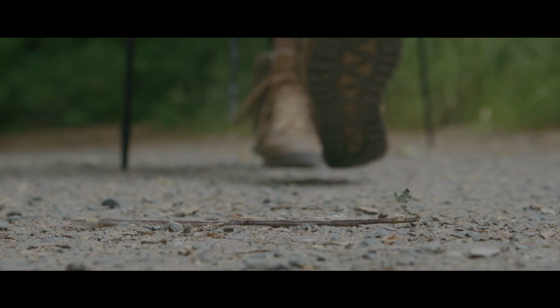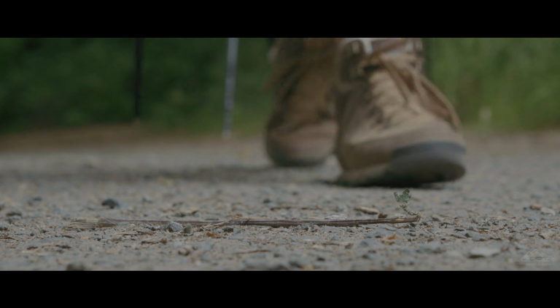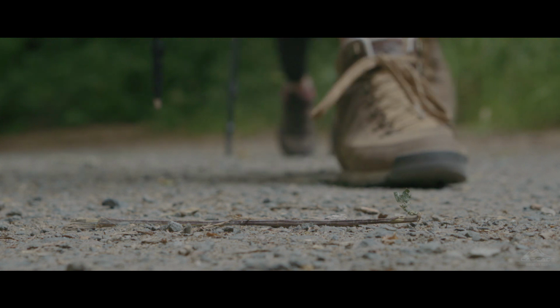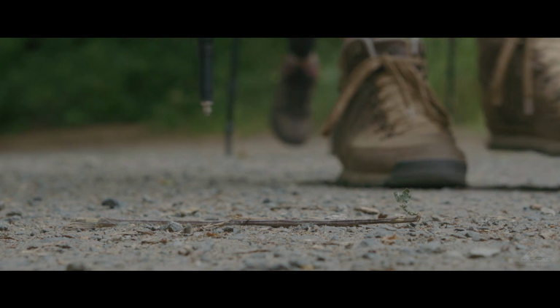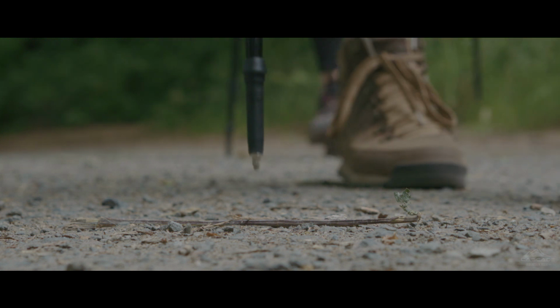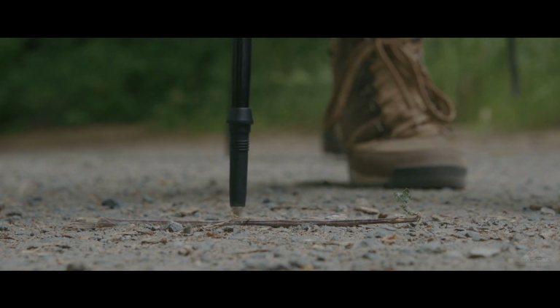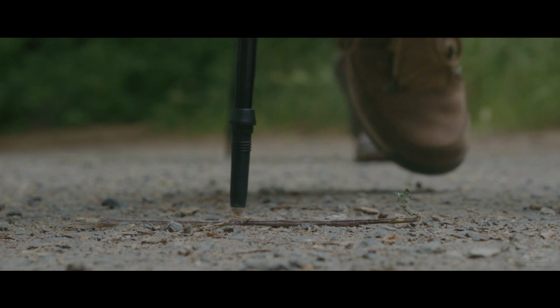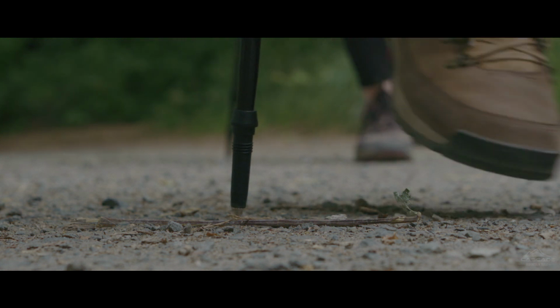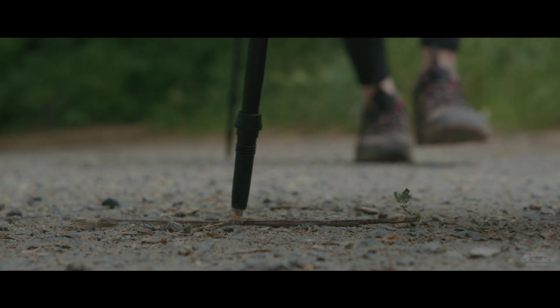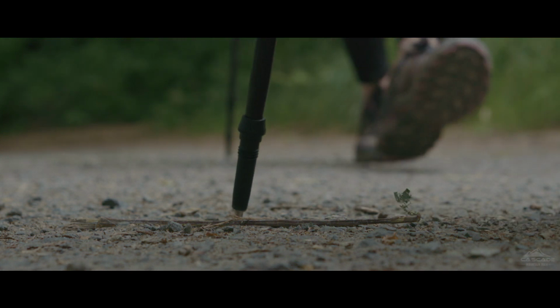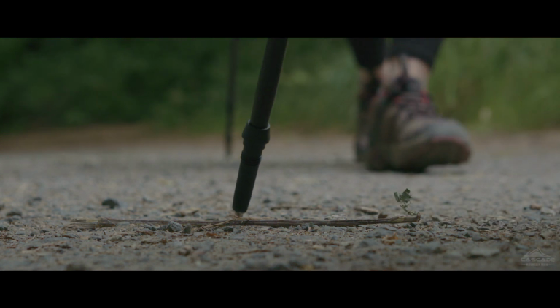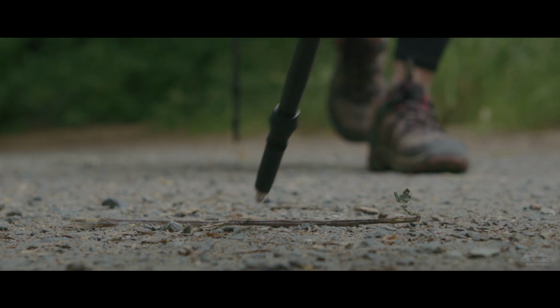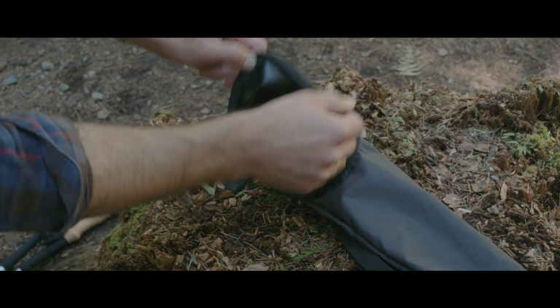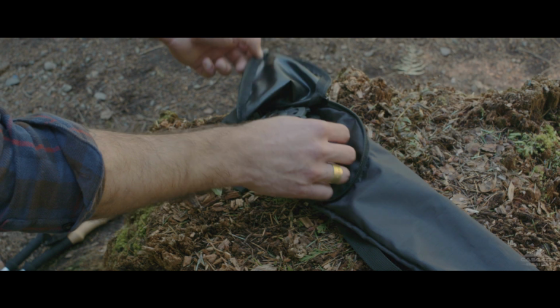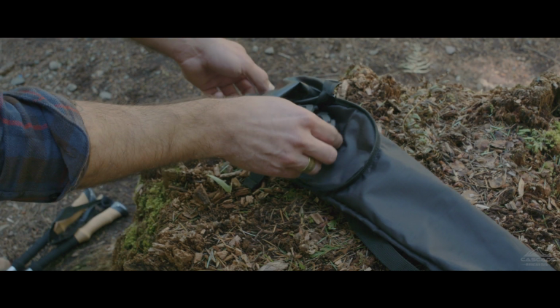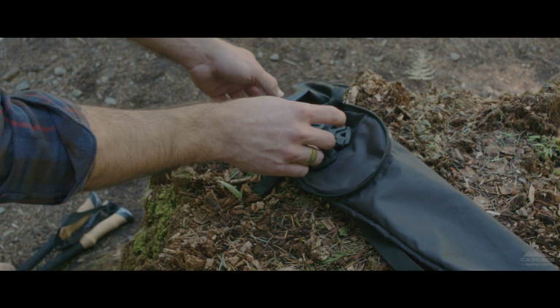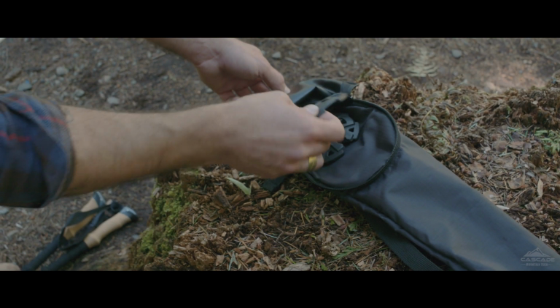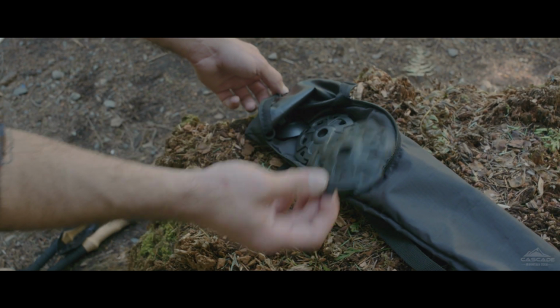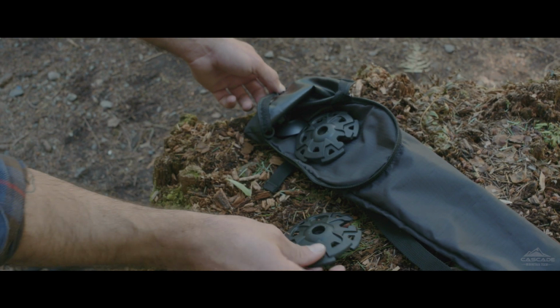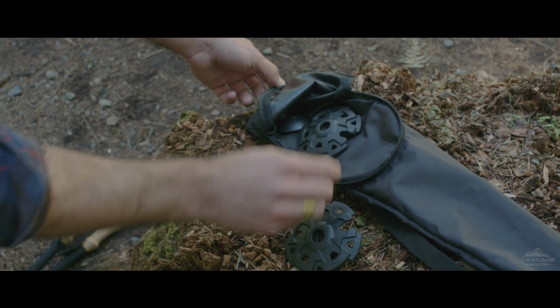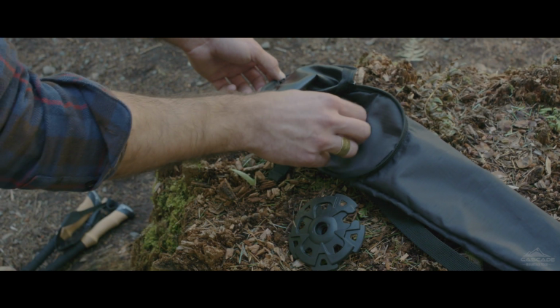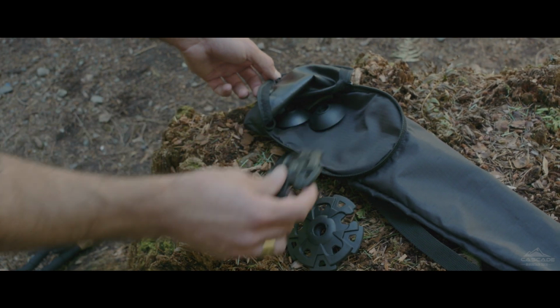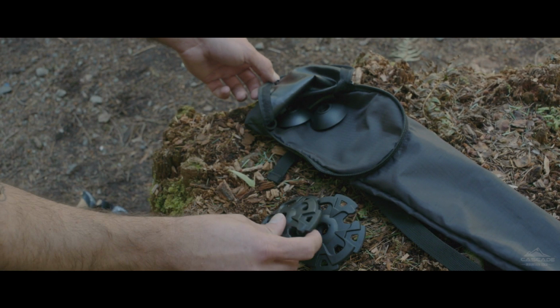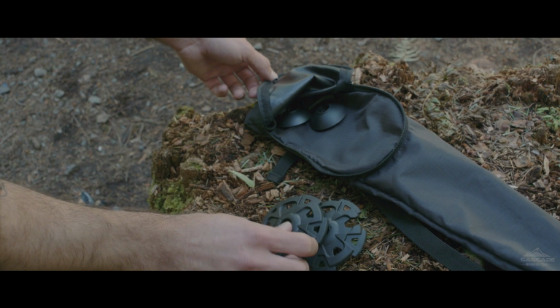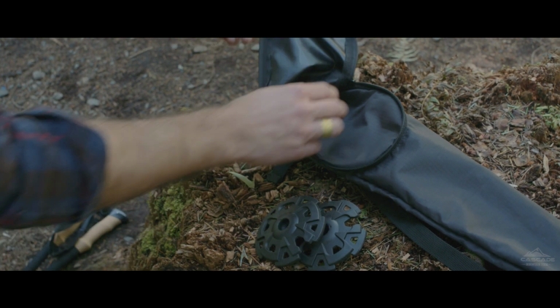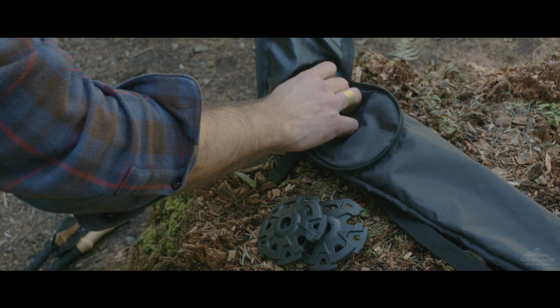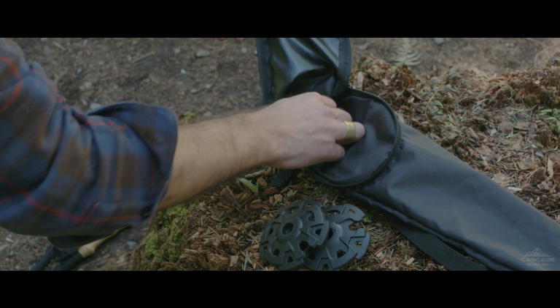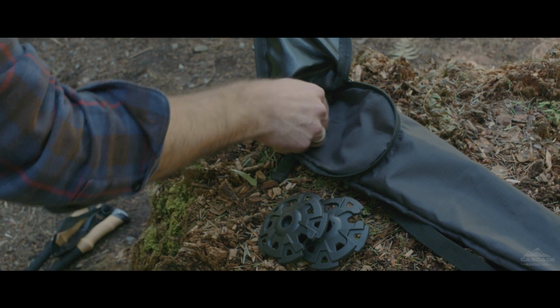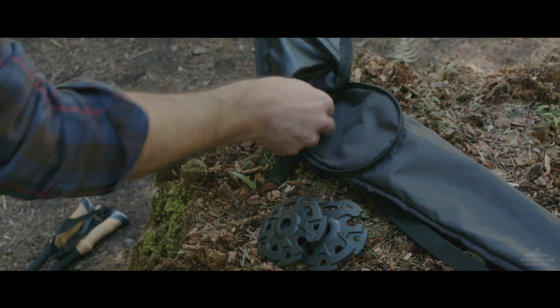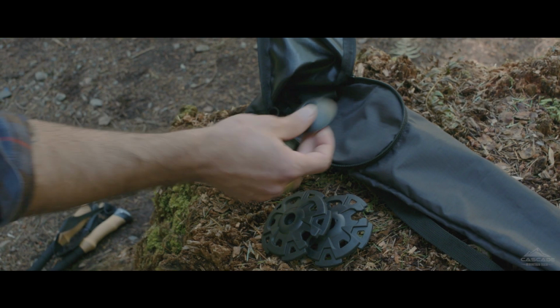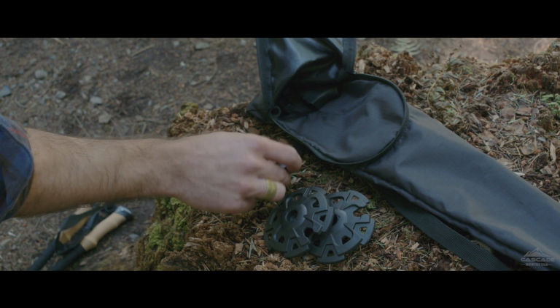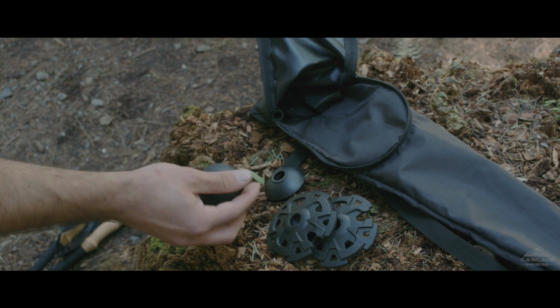The 3K carbon fiber trekking pole has a durable tungsten carbide tip and comes with our bonus 5-piece accessories kit, which includes rubber tip covers, rubber boot covers, snow baskets, mud baskets, and a pole clip.